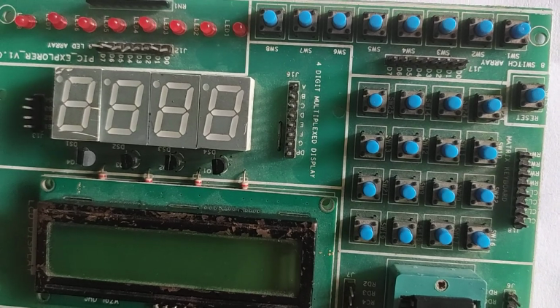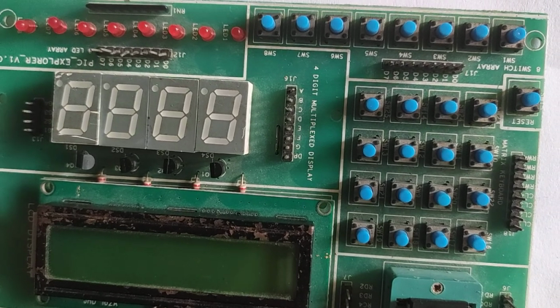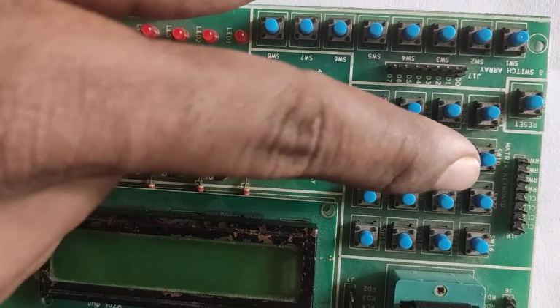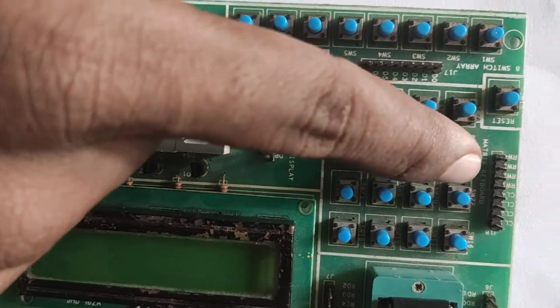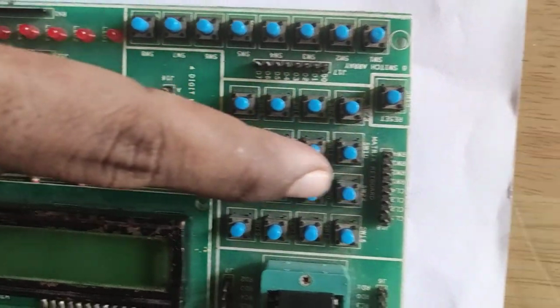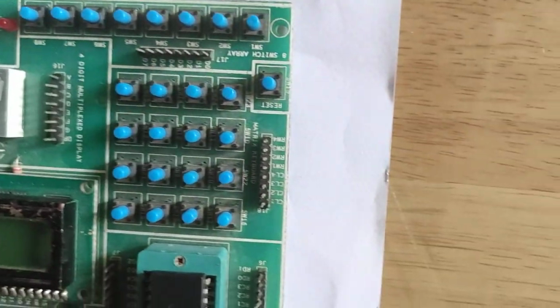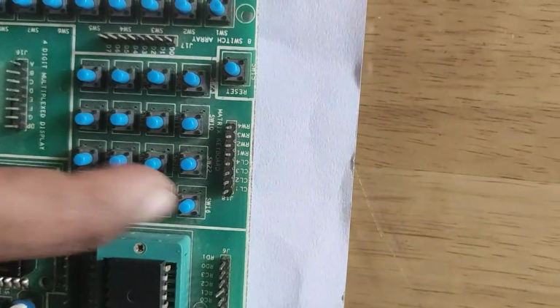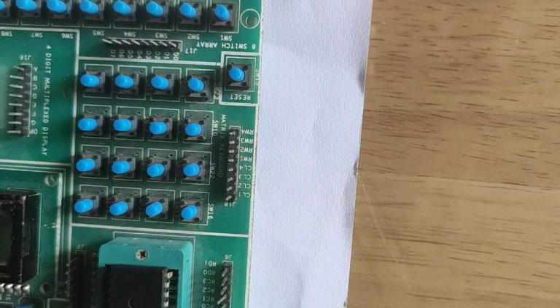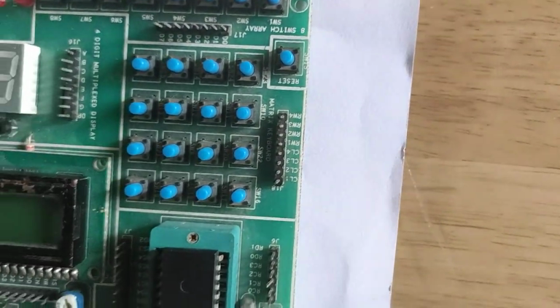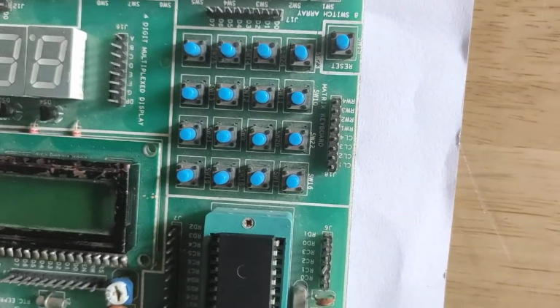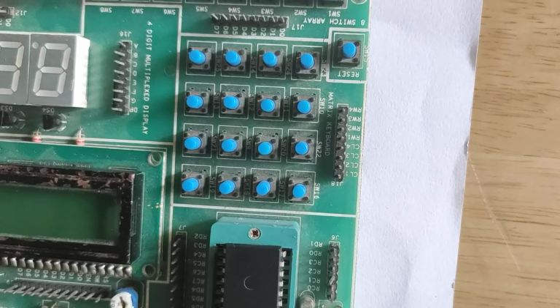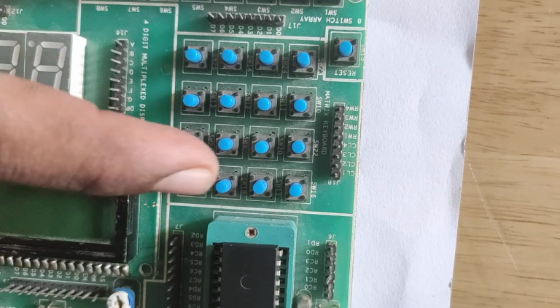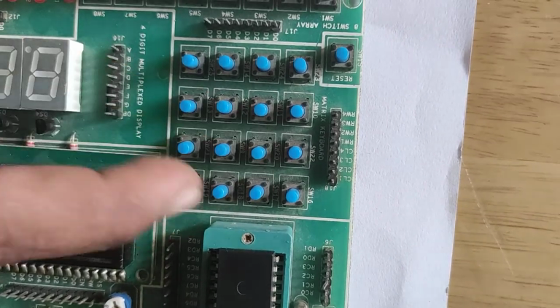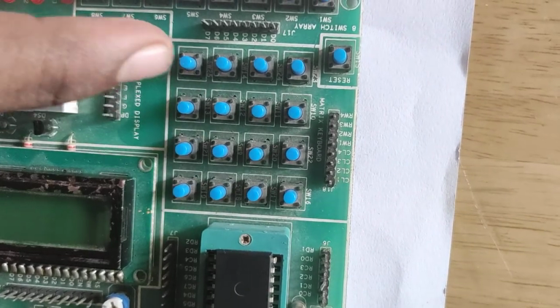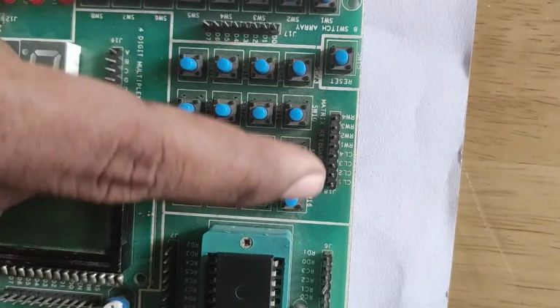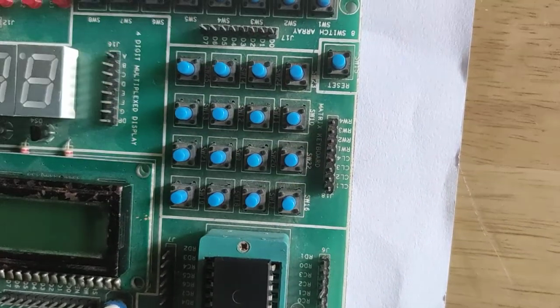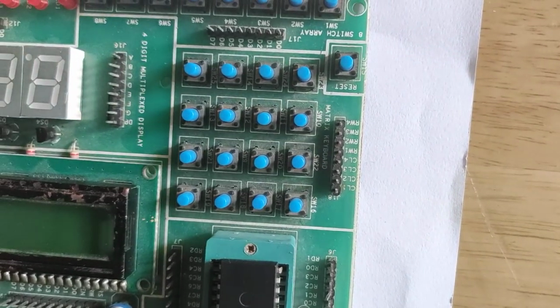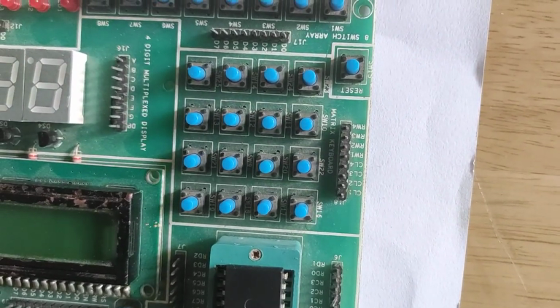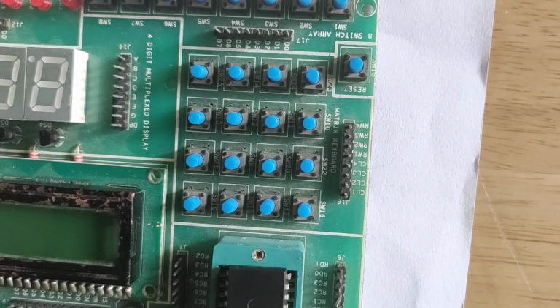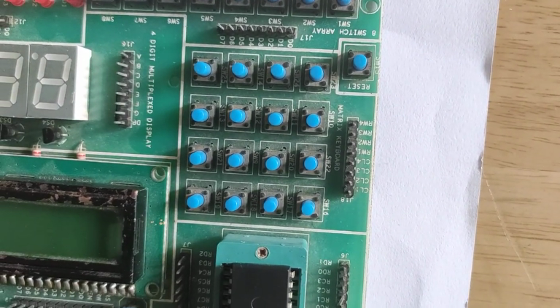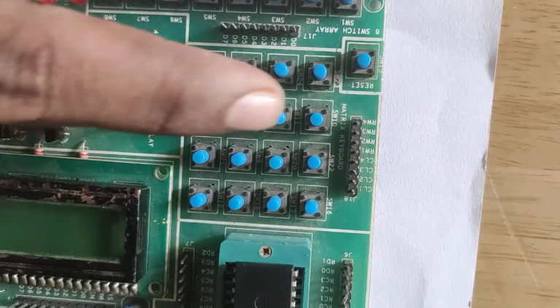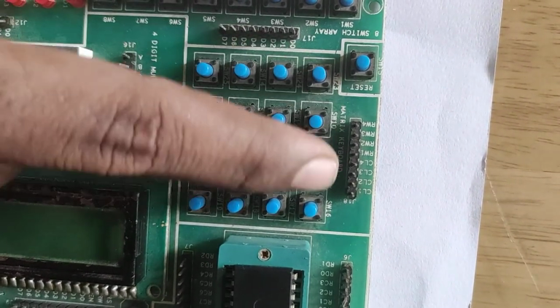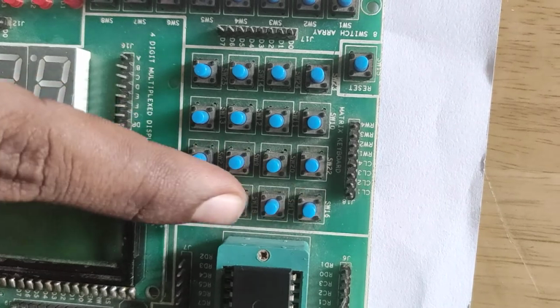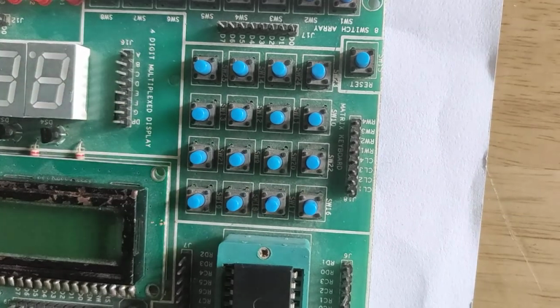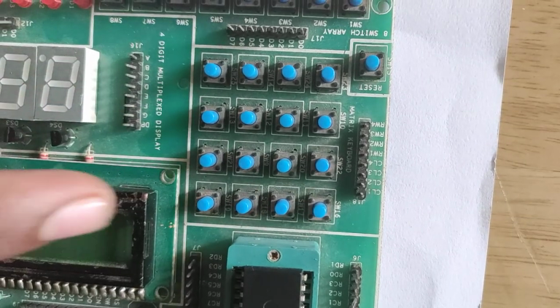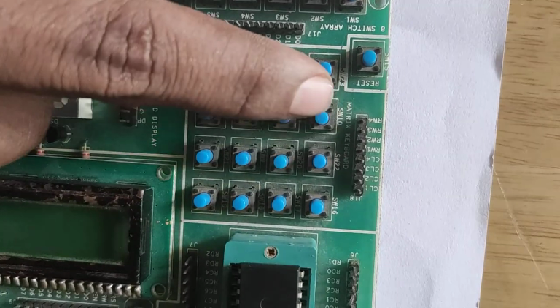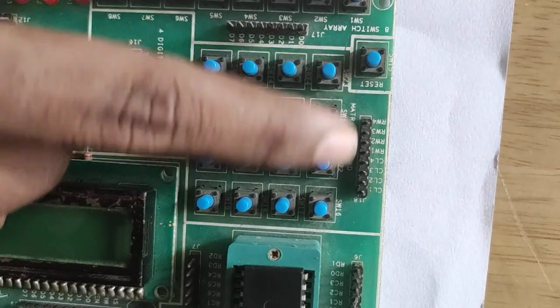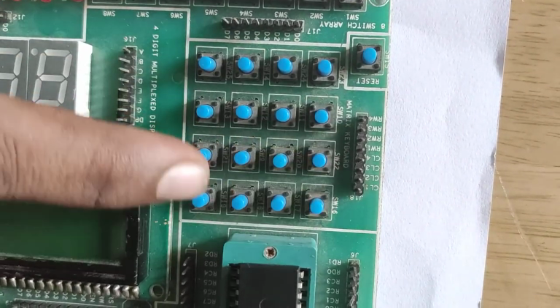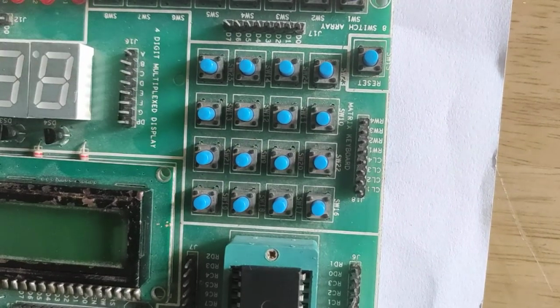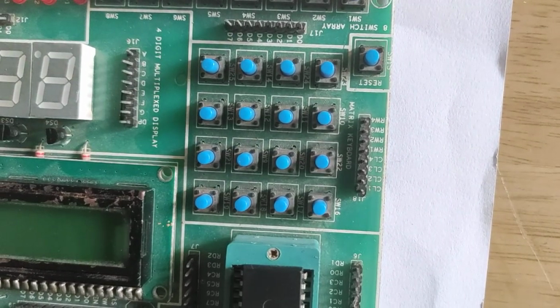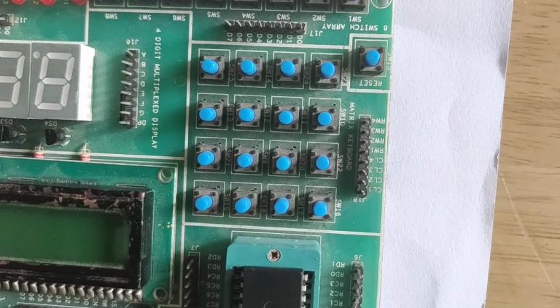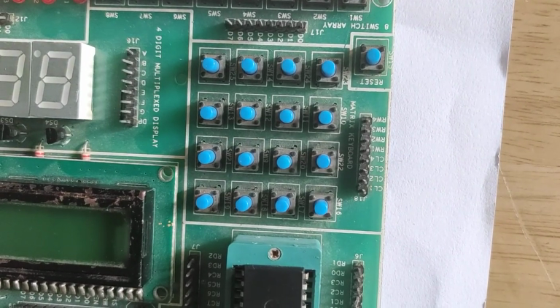Next is the 4x4 matrix switch. This is used in banking applications — as we know, in ATMs there is a 4x4 matrix switch present.